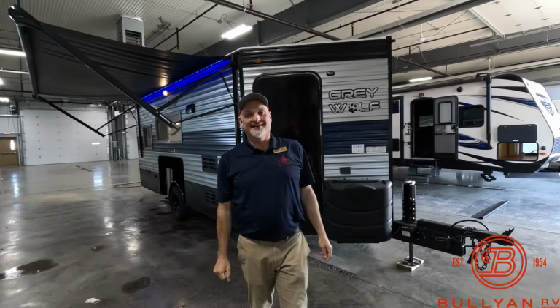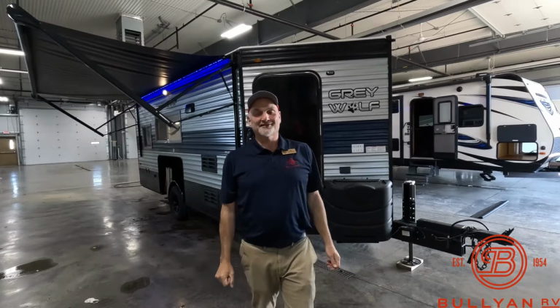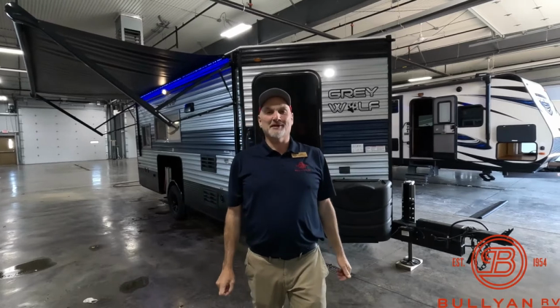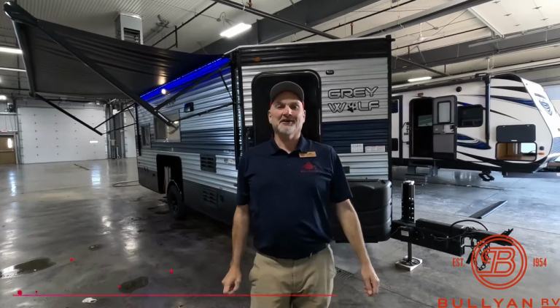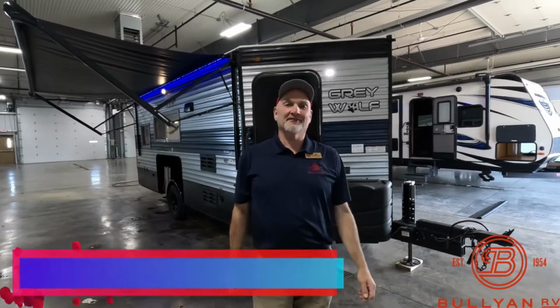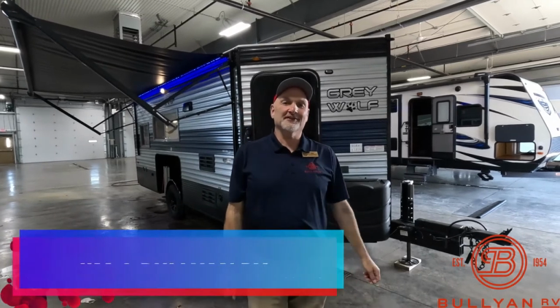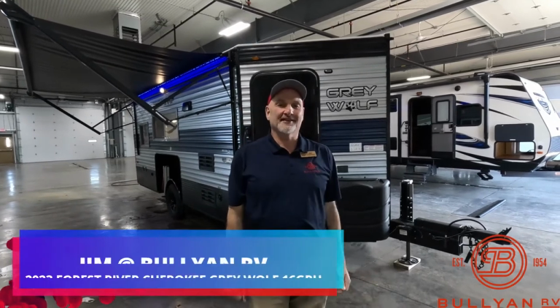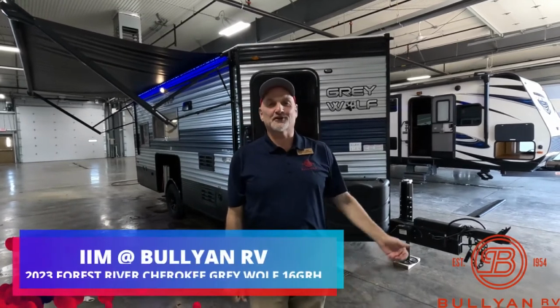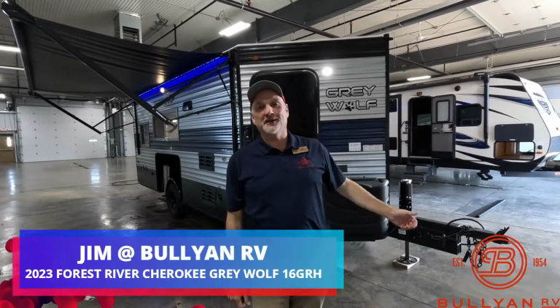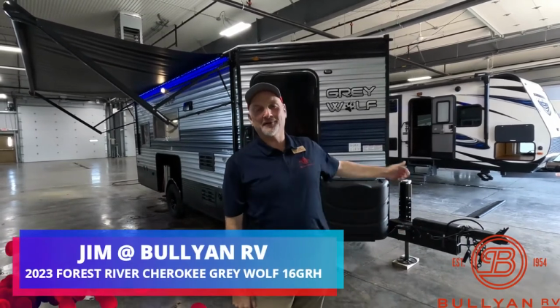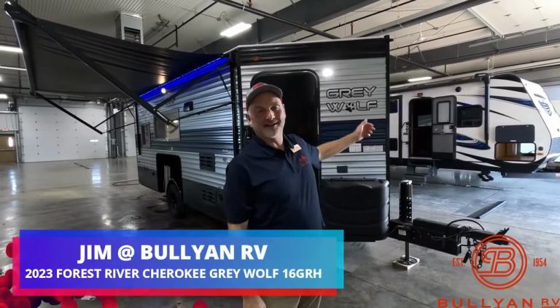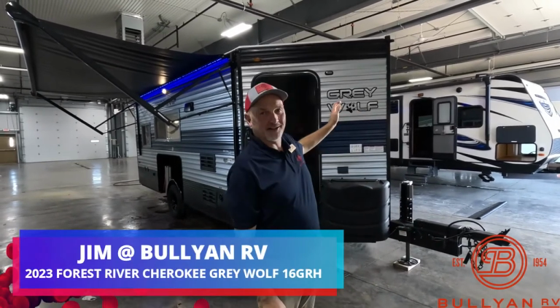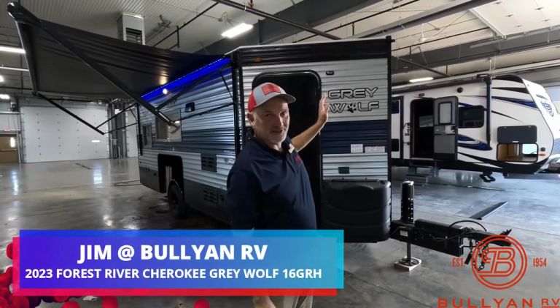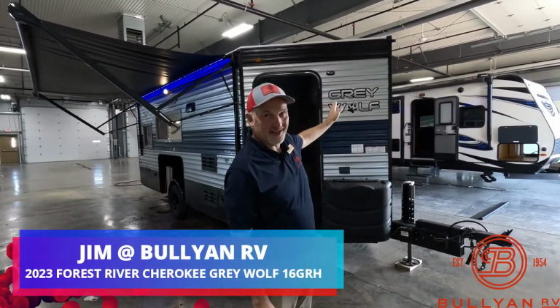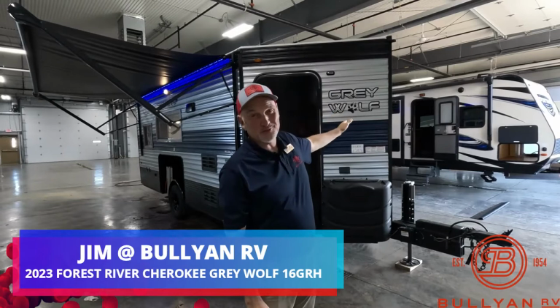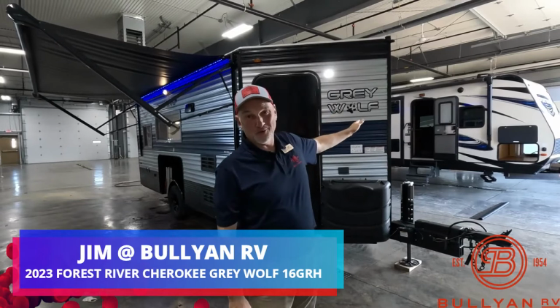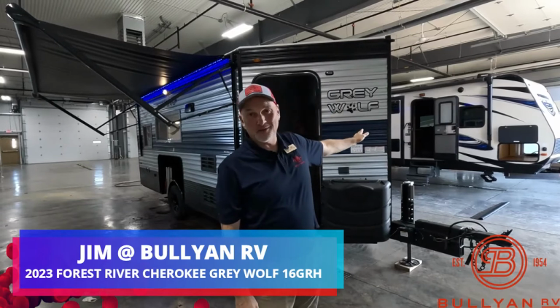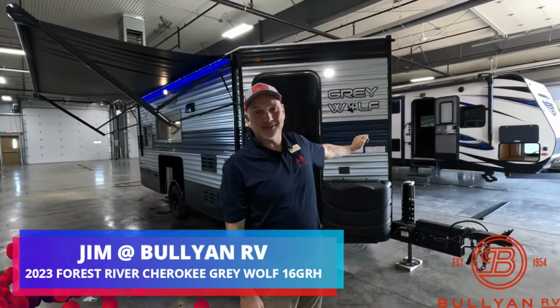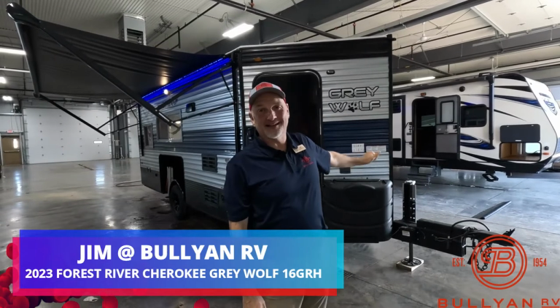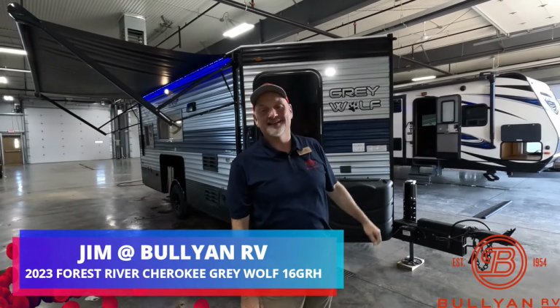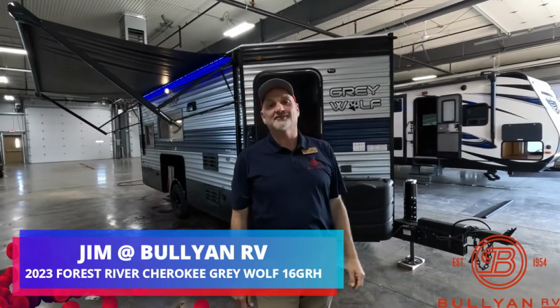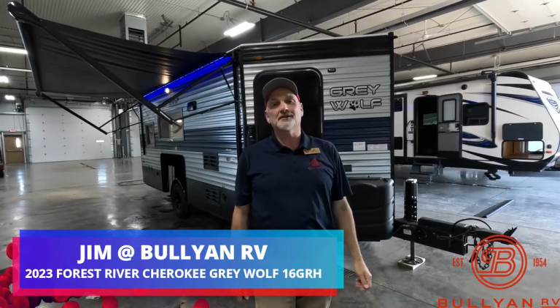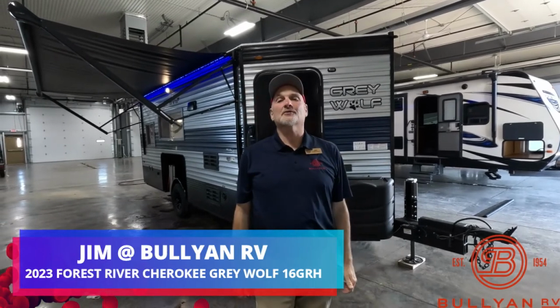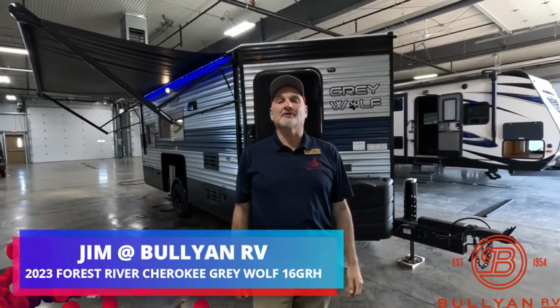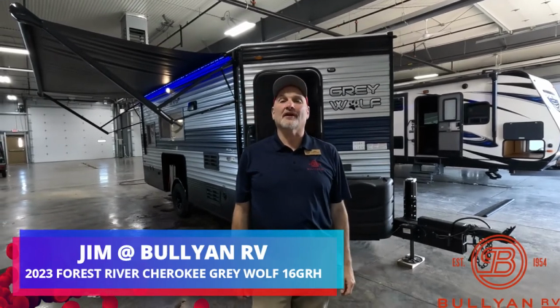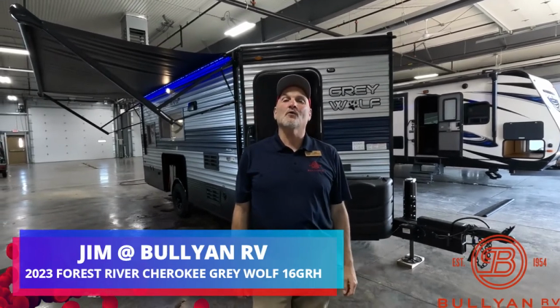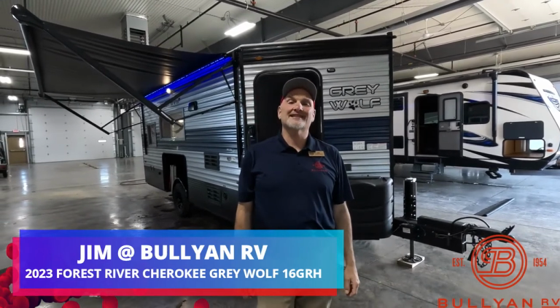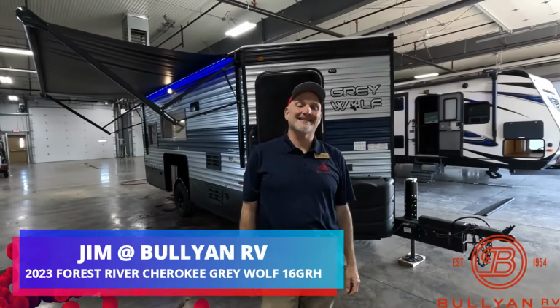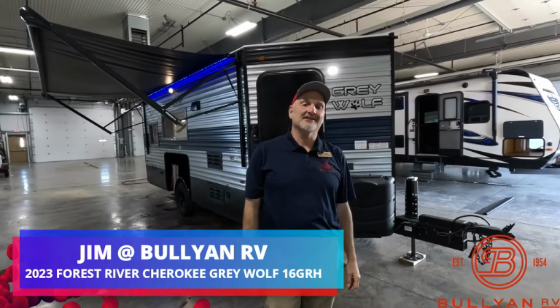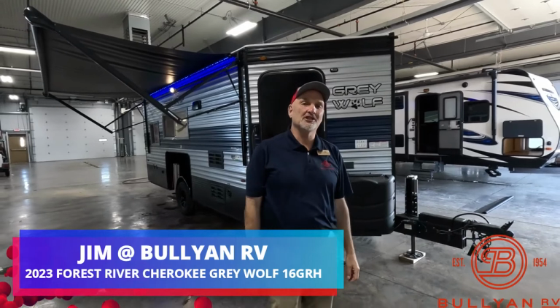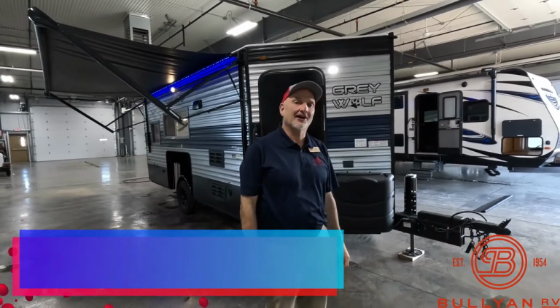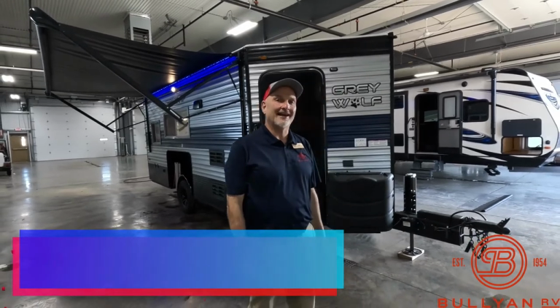Hey, it's Jim at Bullion RV in Duluth. Thanks for tuning in. We're going to take a look at a fish house — you're the one who clicked on it. It's a 2023 Gray Wolf 16 GRH.